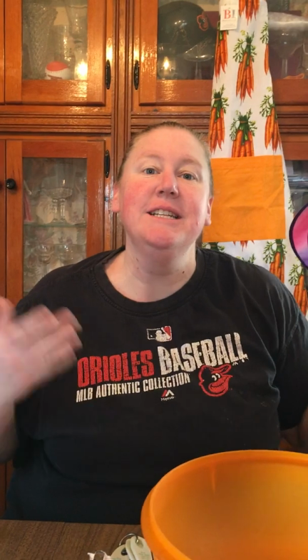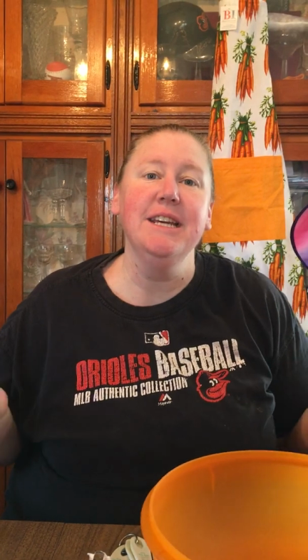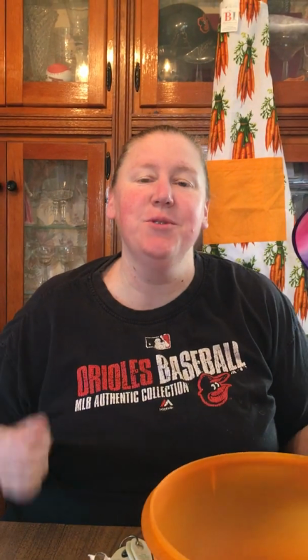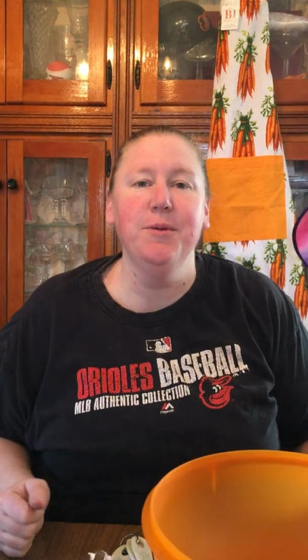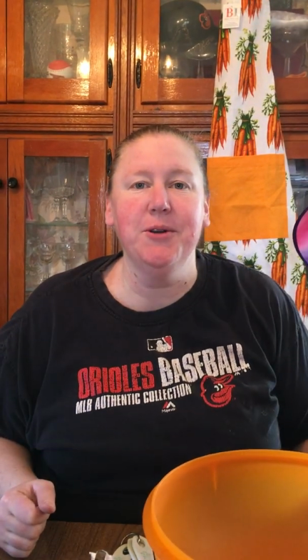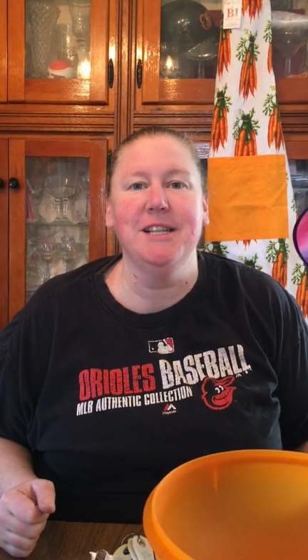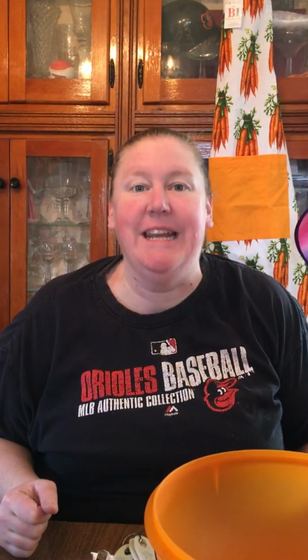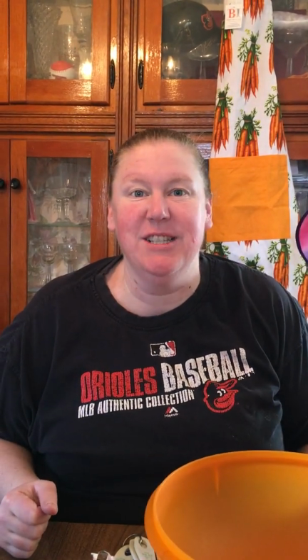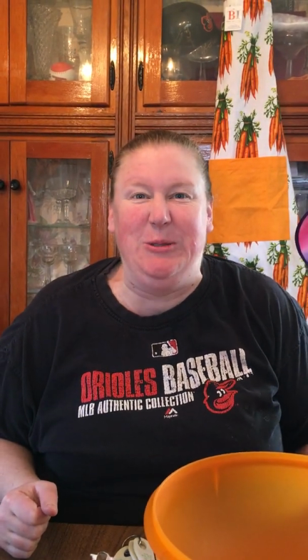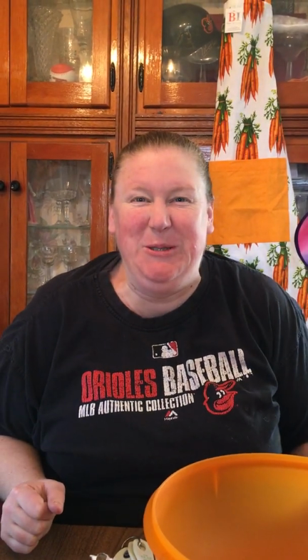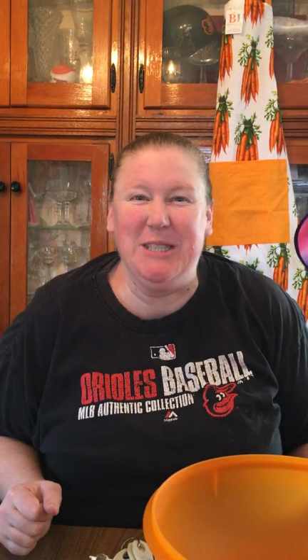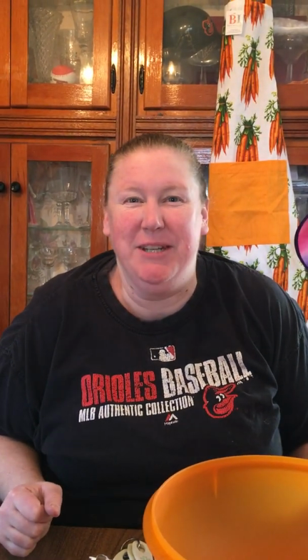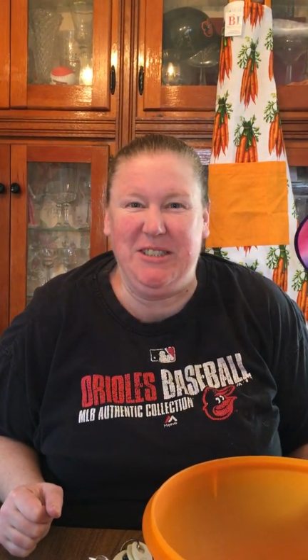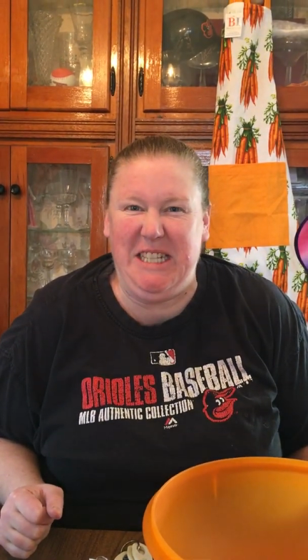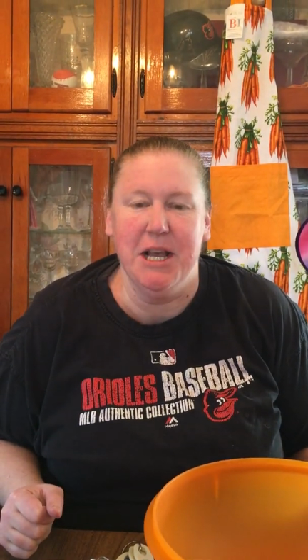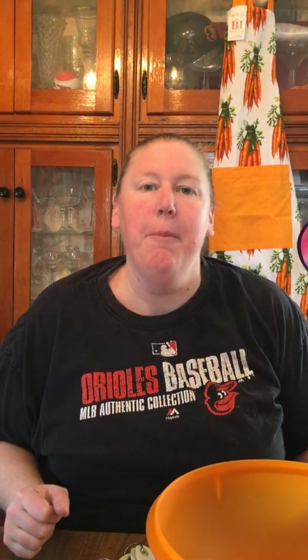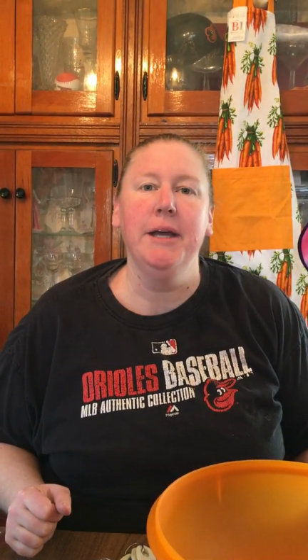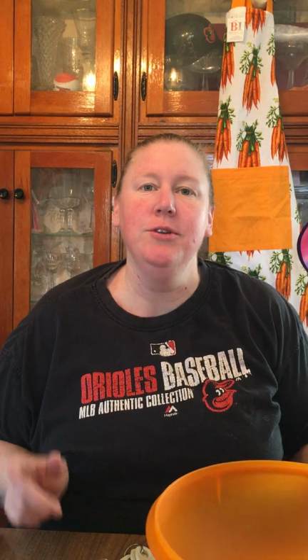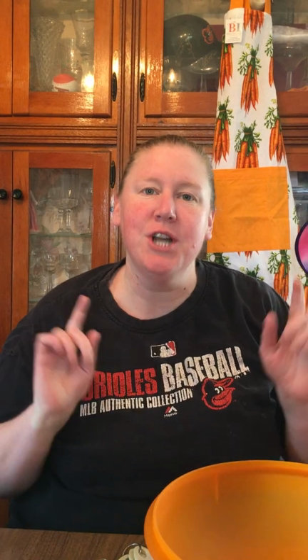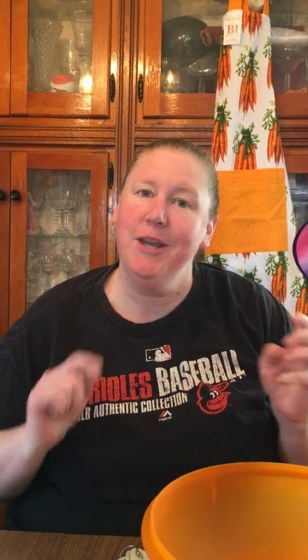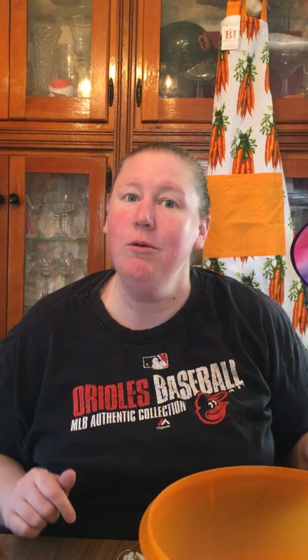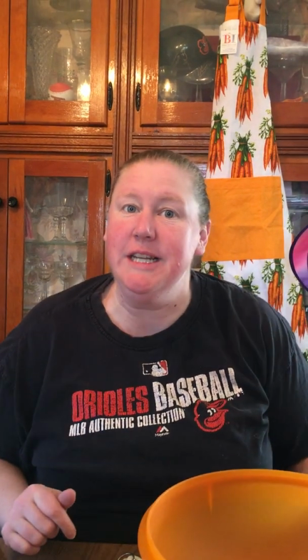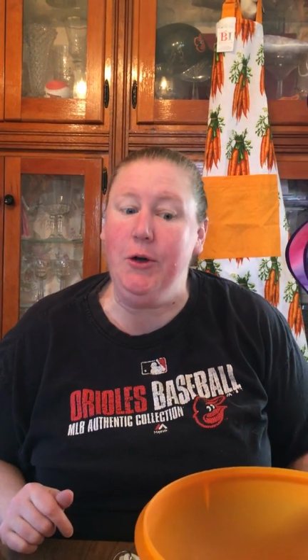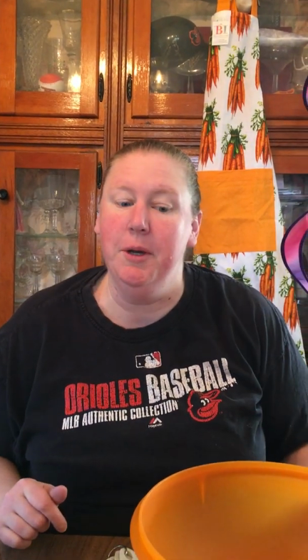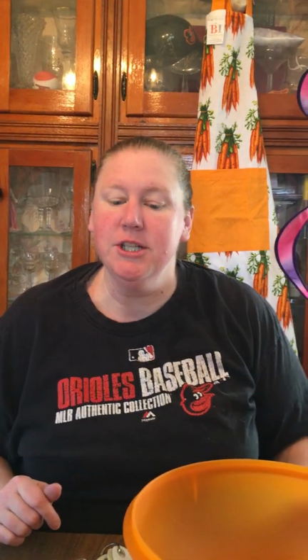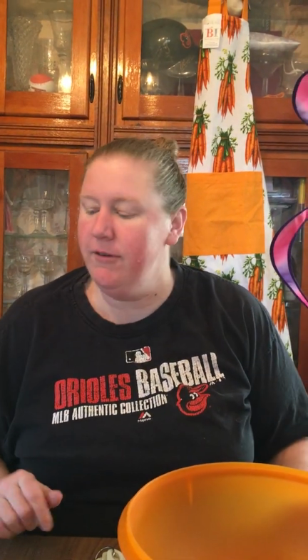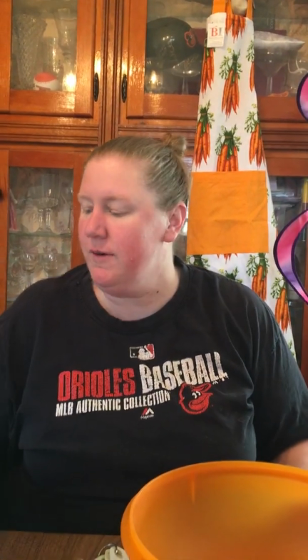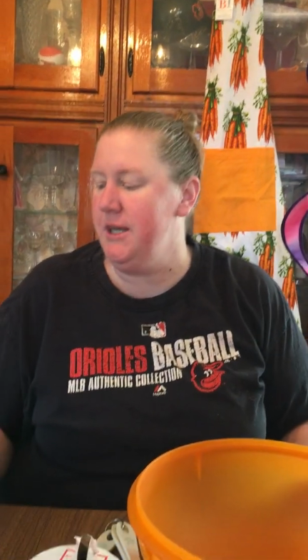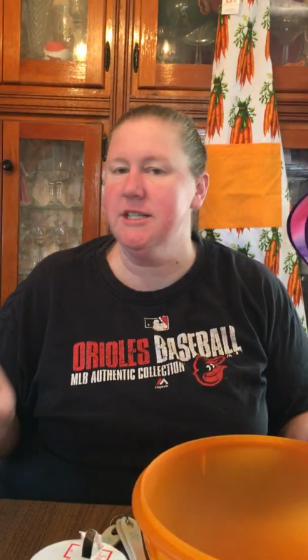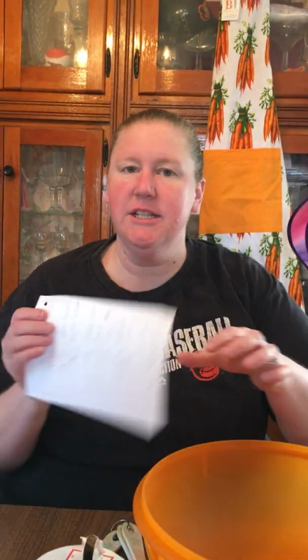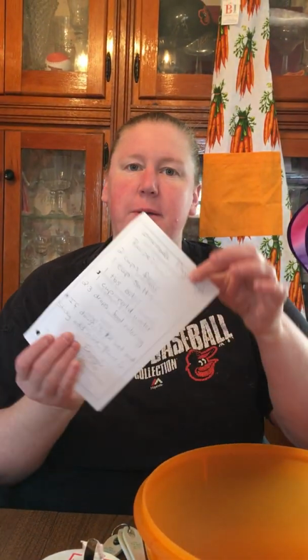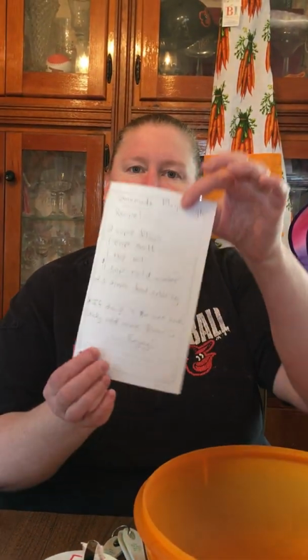Today at school we would have been learning about snakes — ooh, slimy, slithery snakes. But you can try to make your own snake at home. So I have a little recipe I'll send to mom and dad.